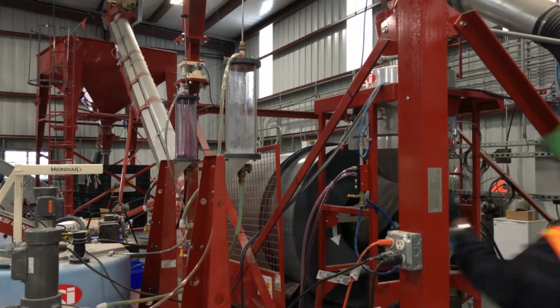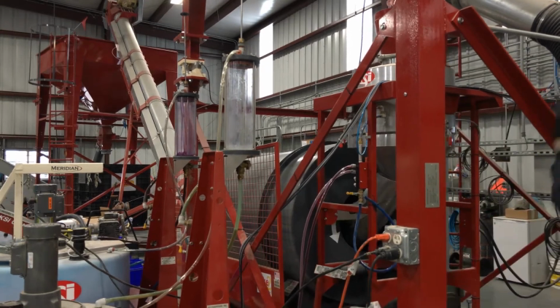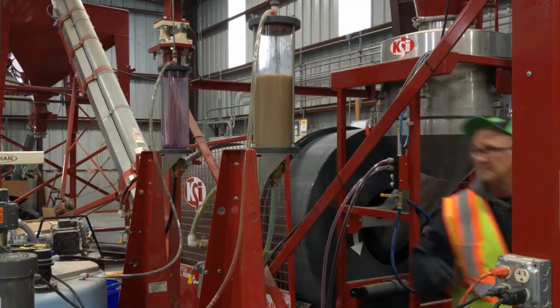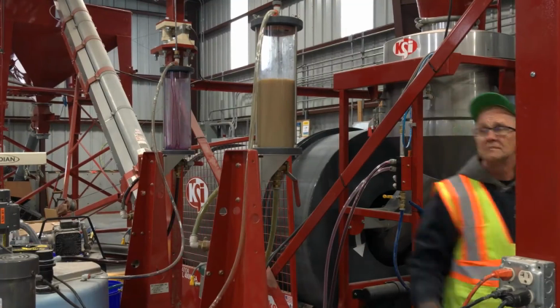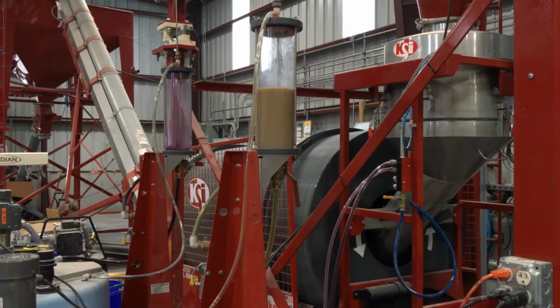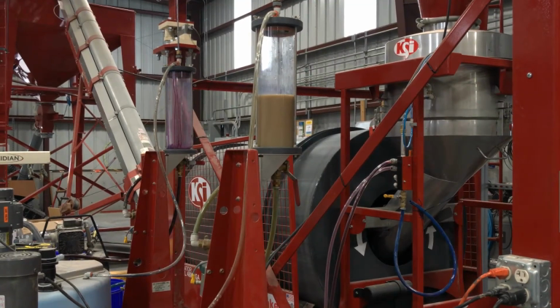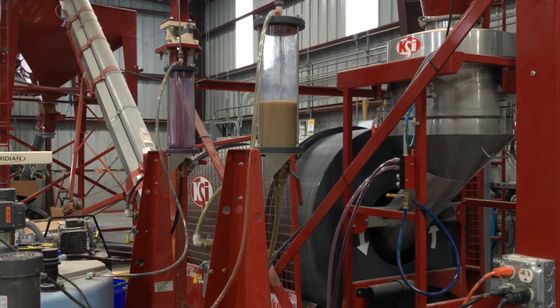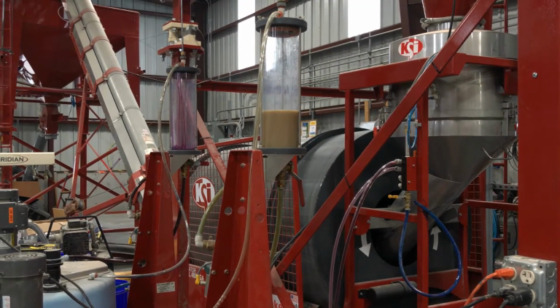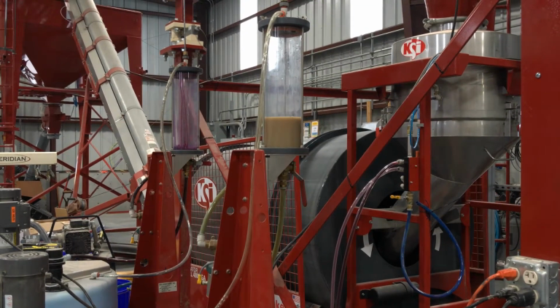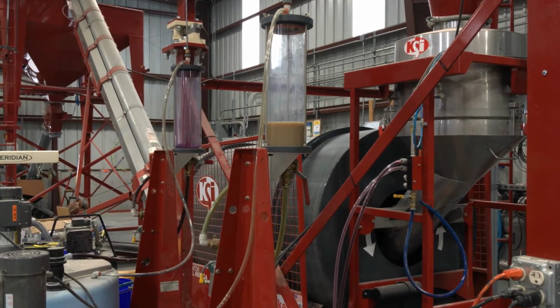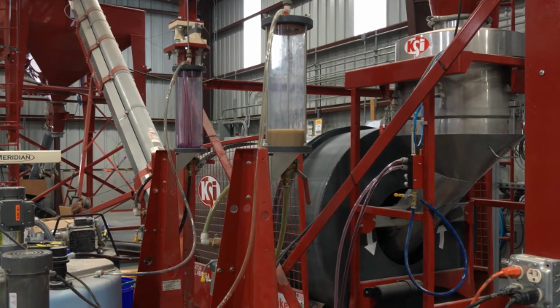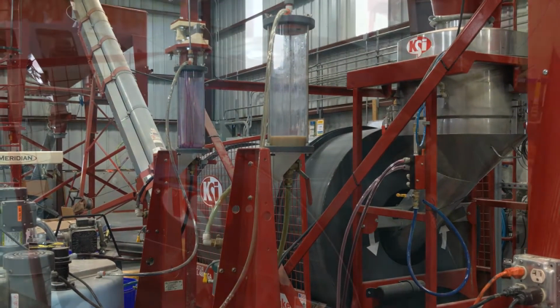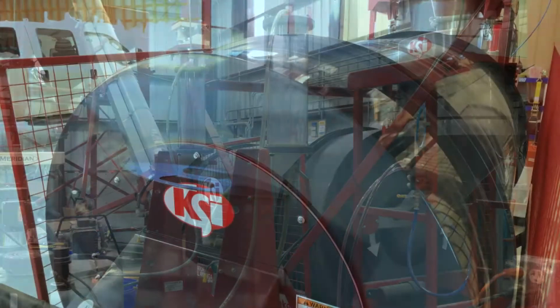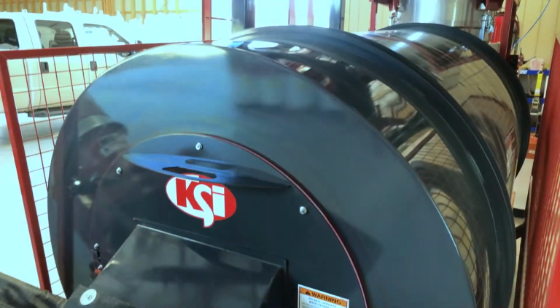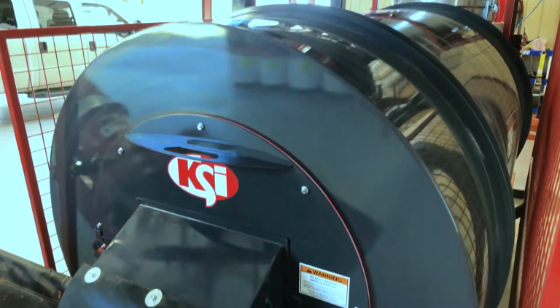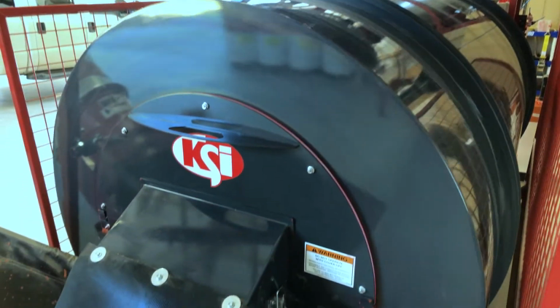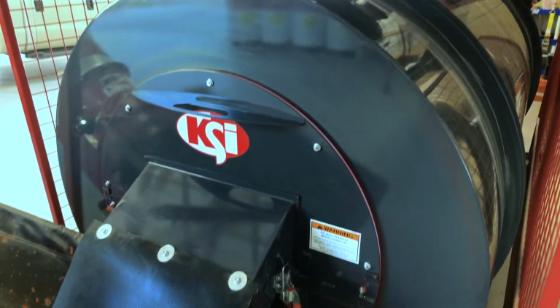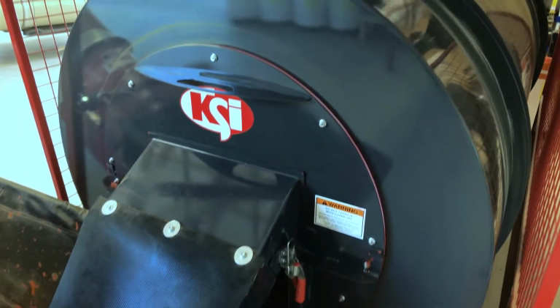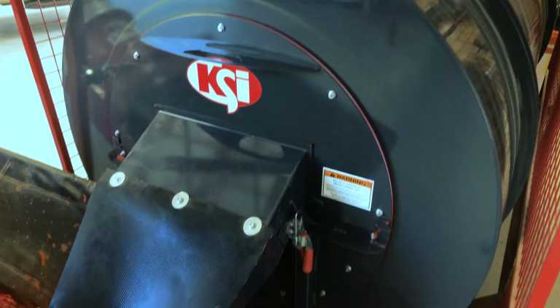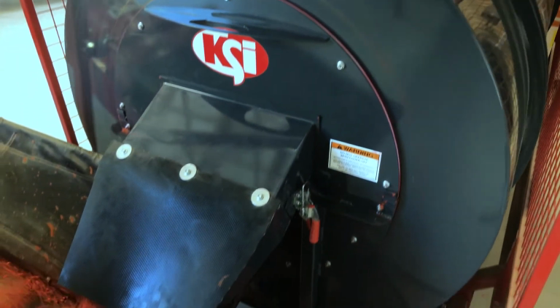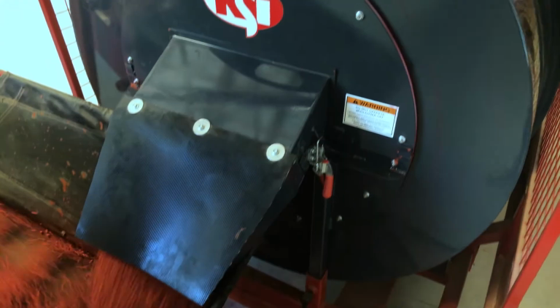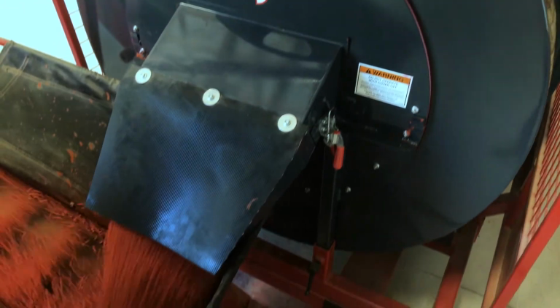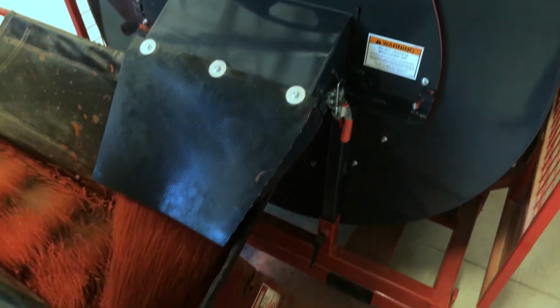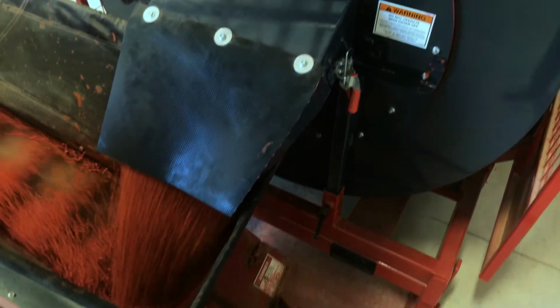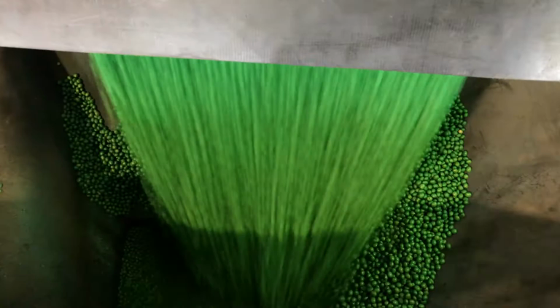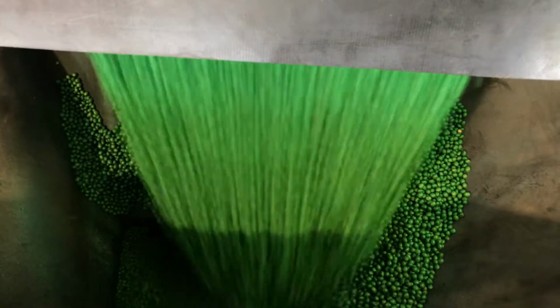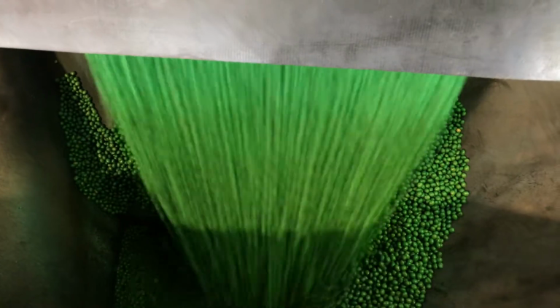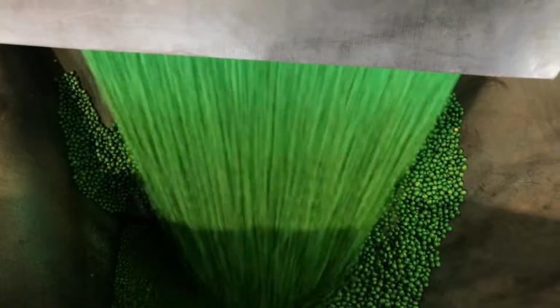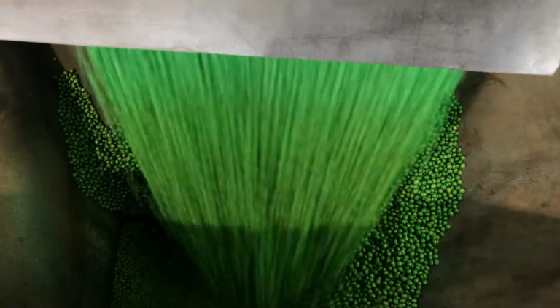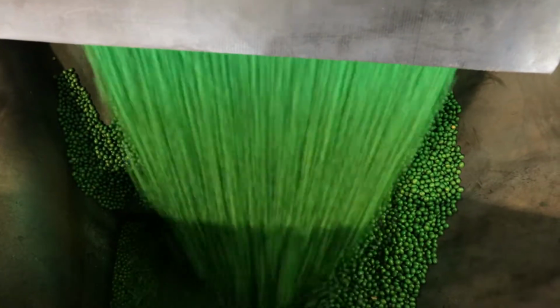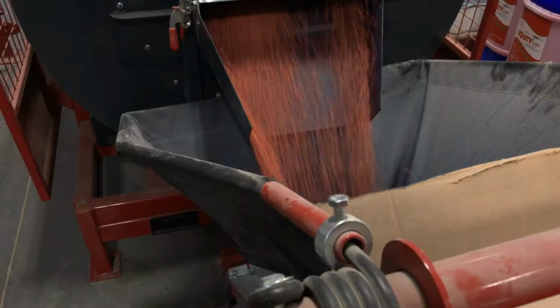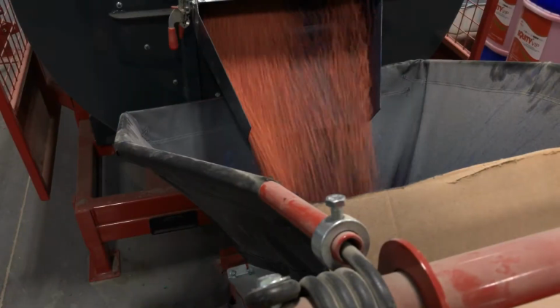This combination of a thin, accurate, uniform seed curtain, matched up with an accurate, even, uniform distribution of liquid, results in 80% coverage of each seed, even before the seed reaches the drum.